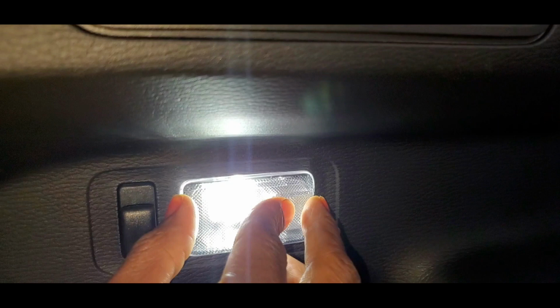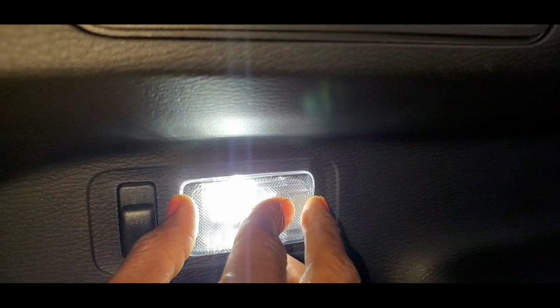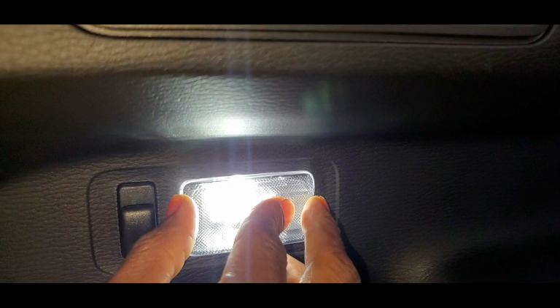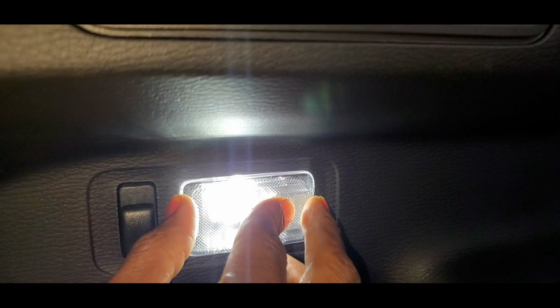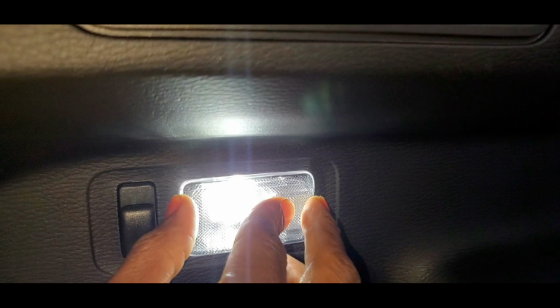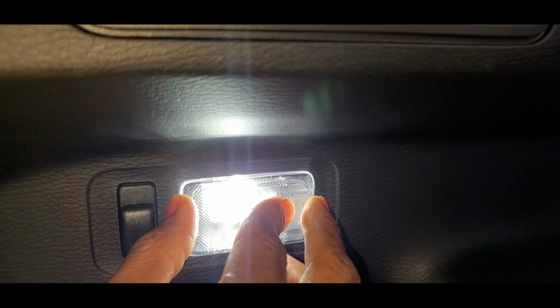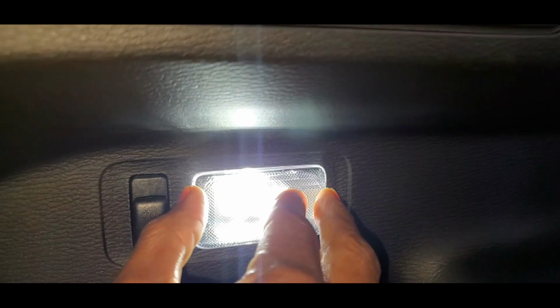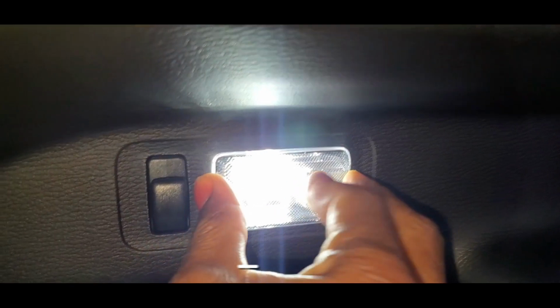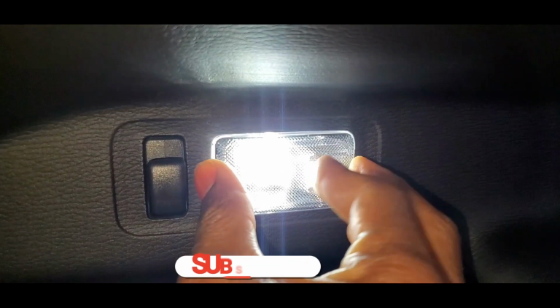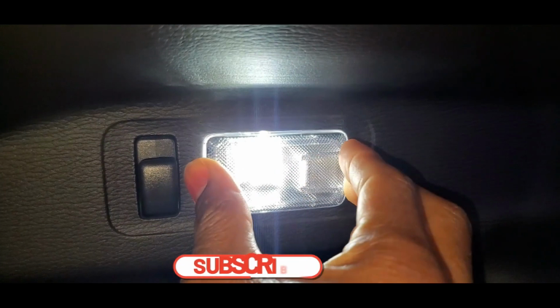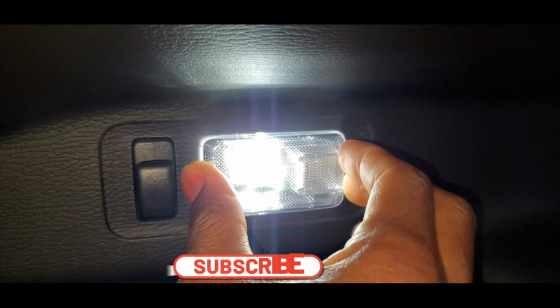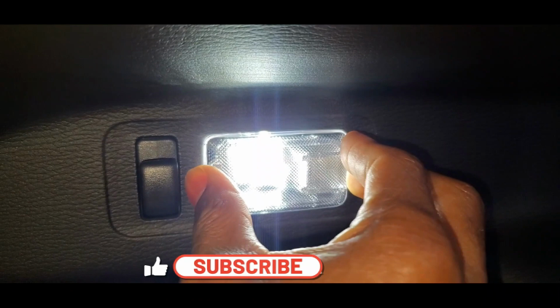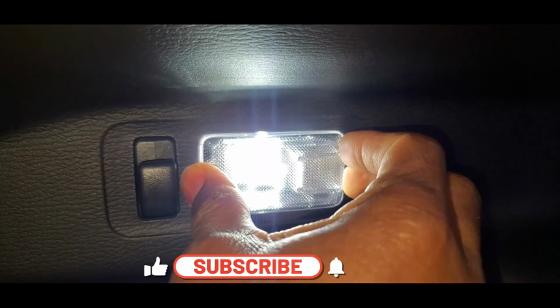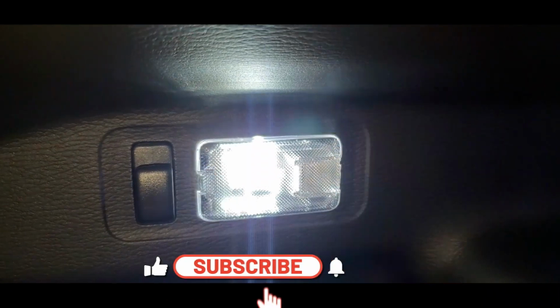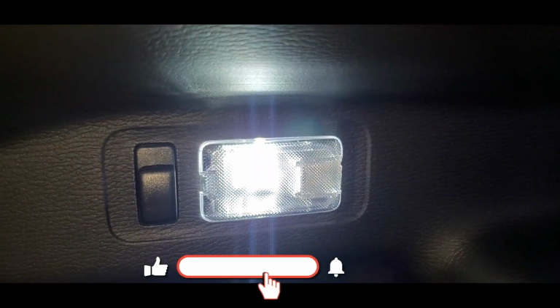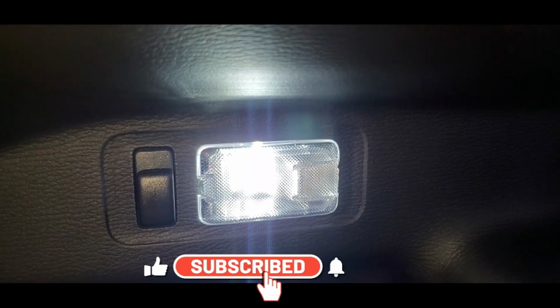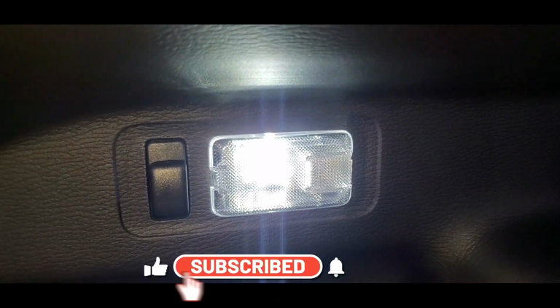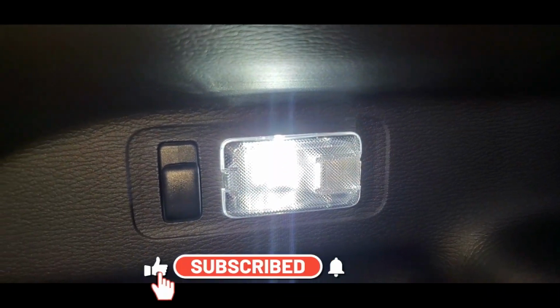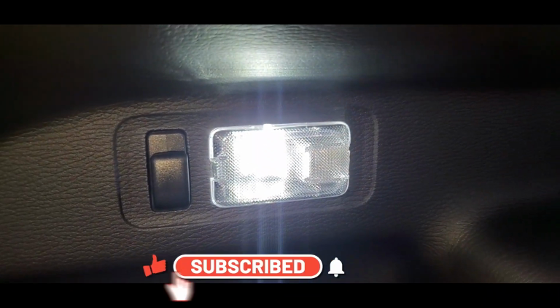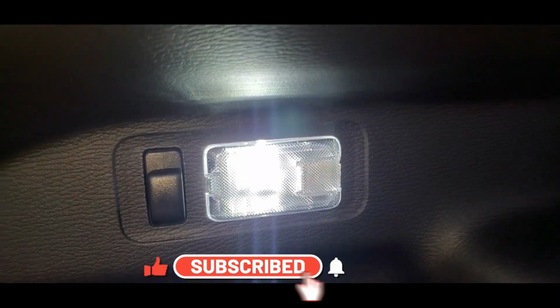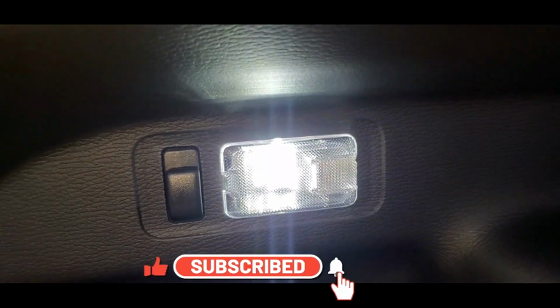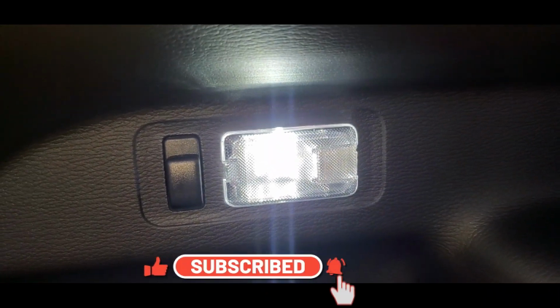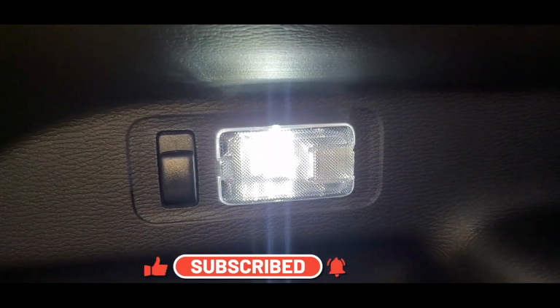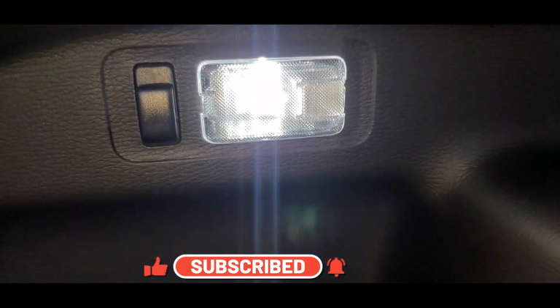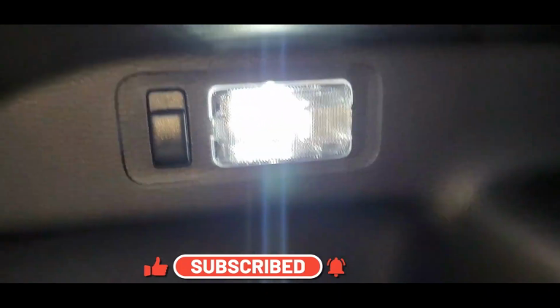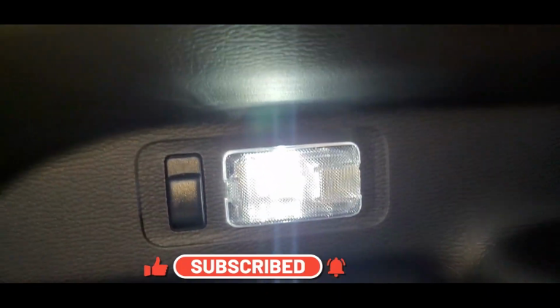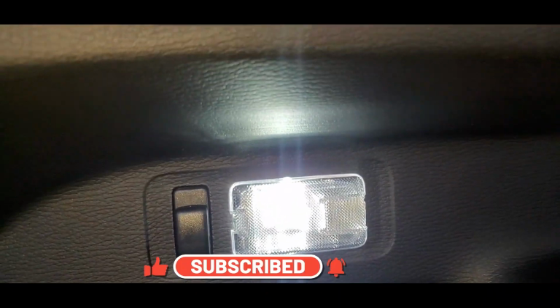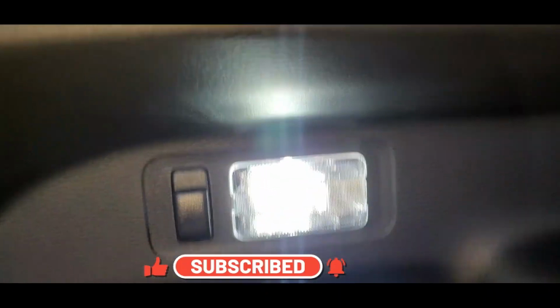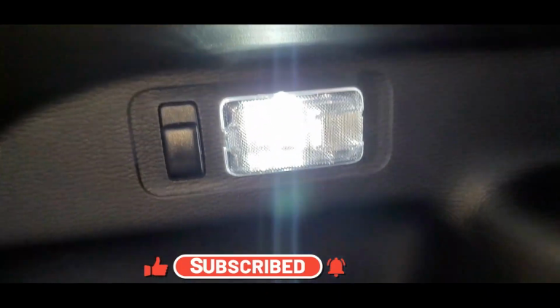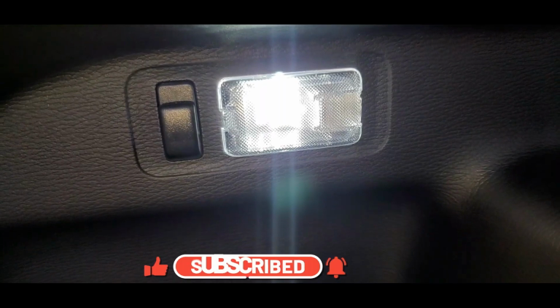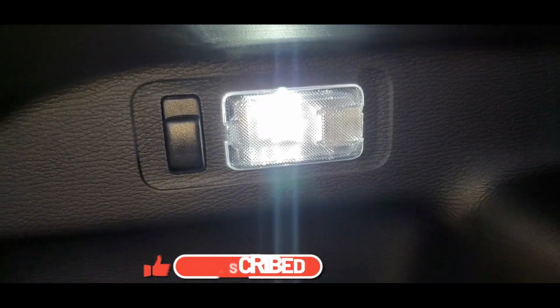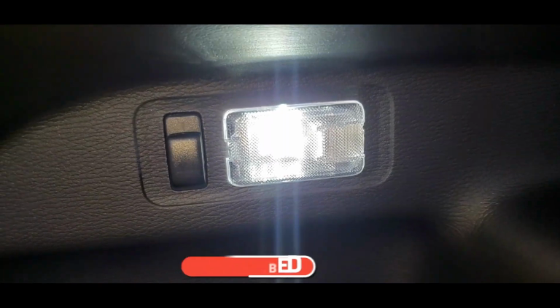That is it, guys! Thank you for watching. Don't forget to like, share, and subscribe, and I will see you in the next video.